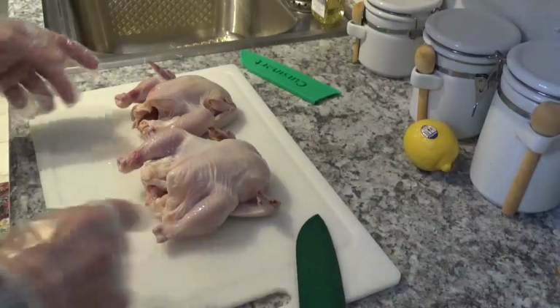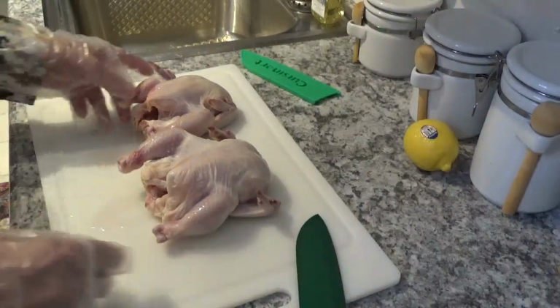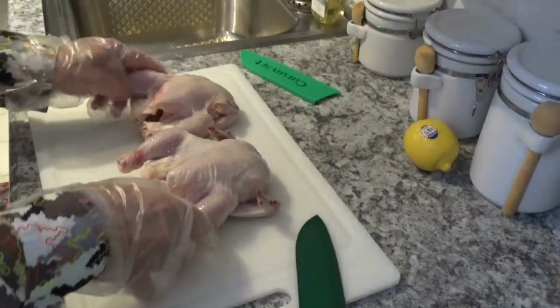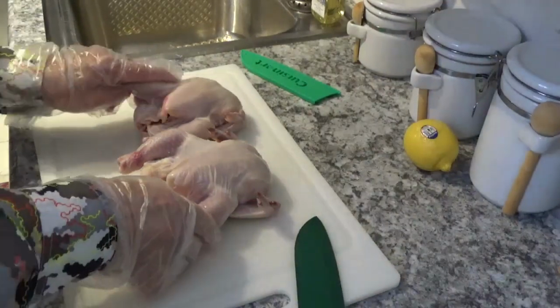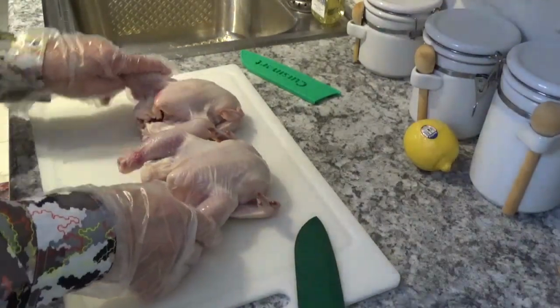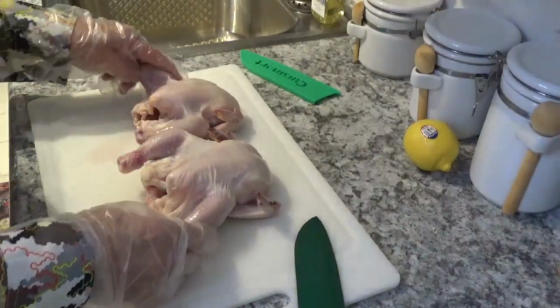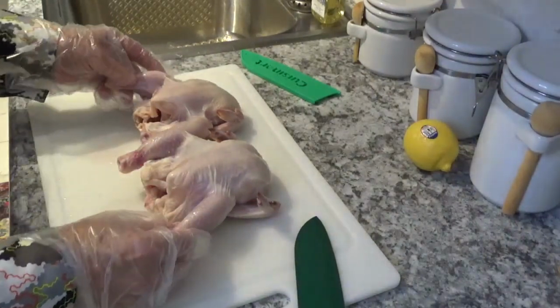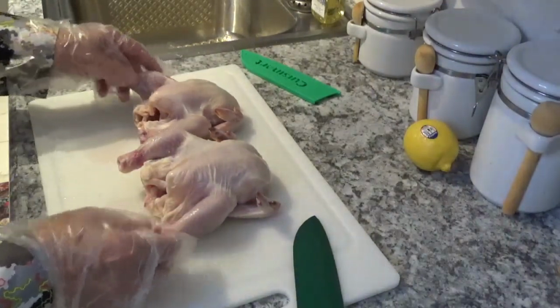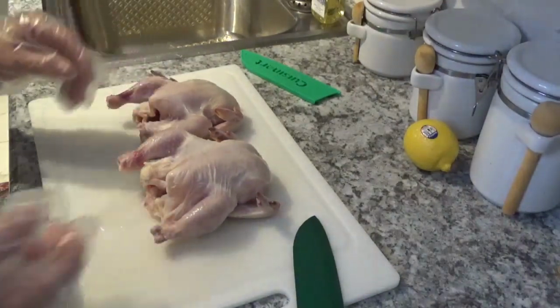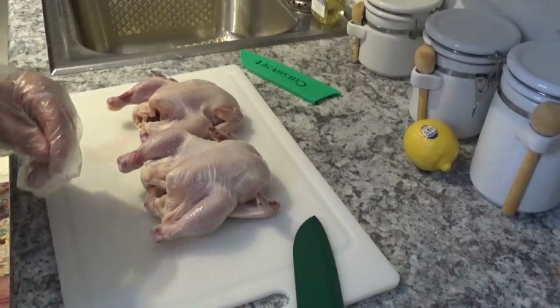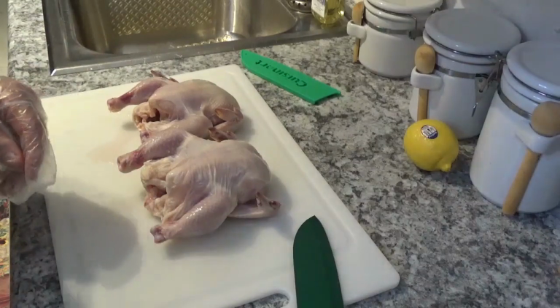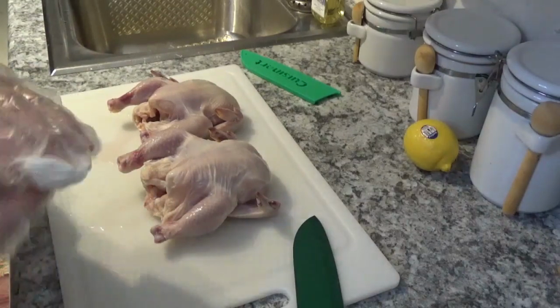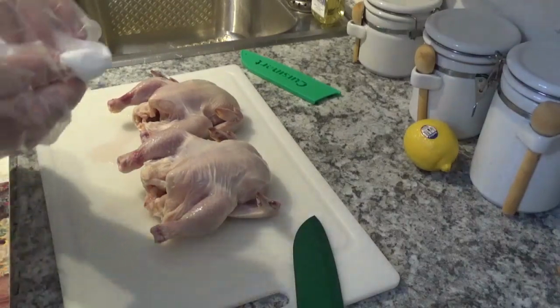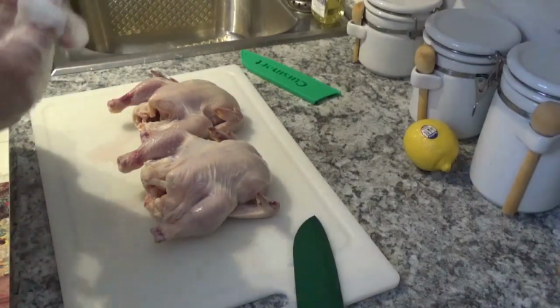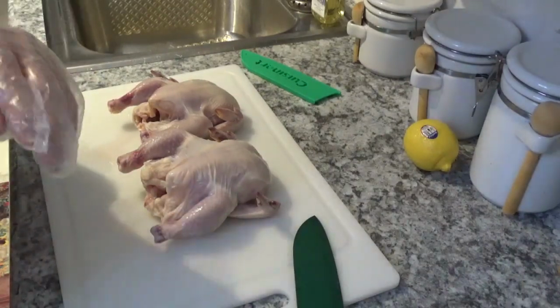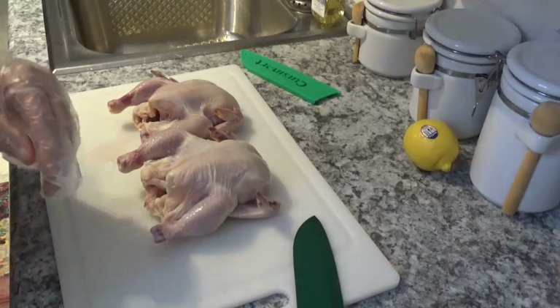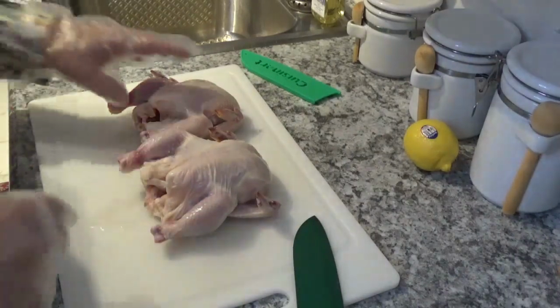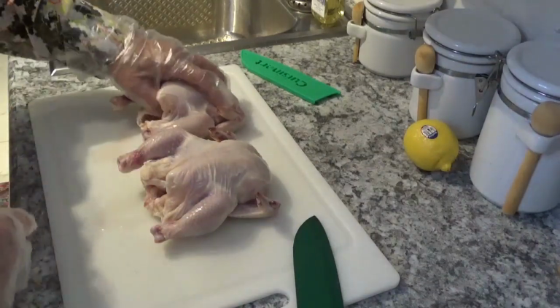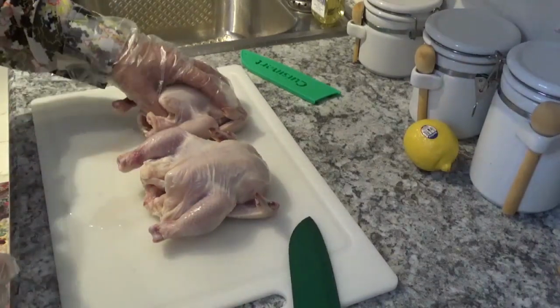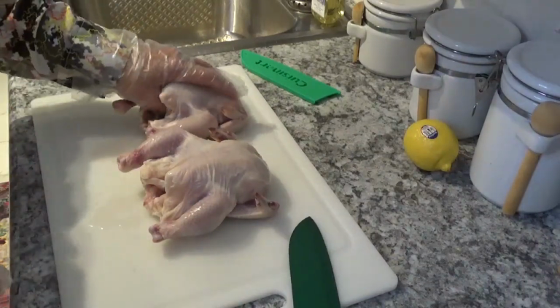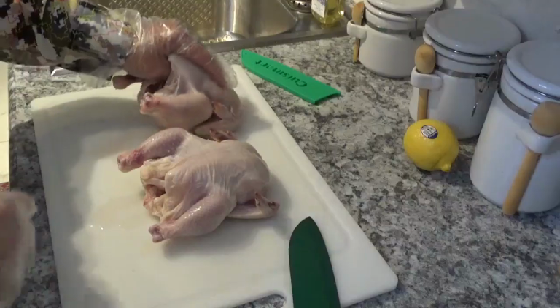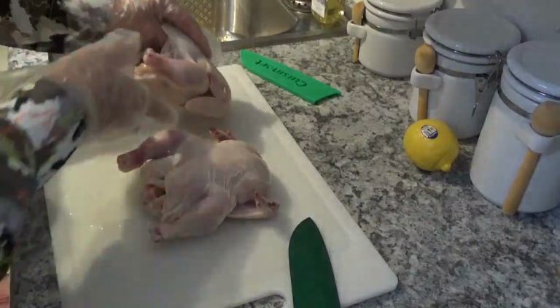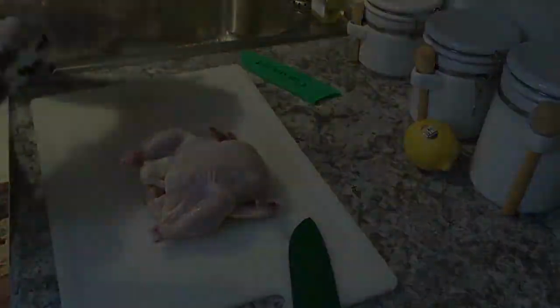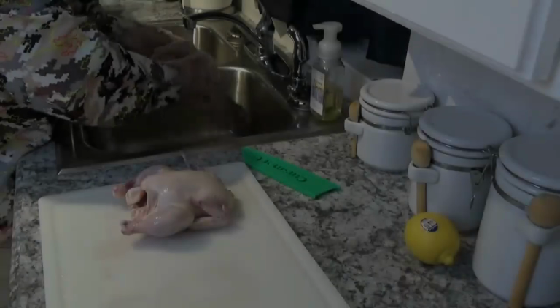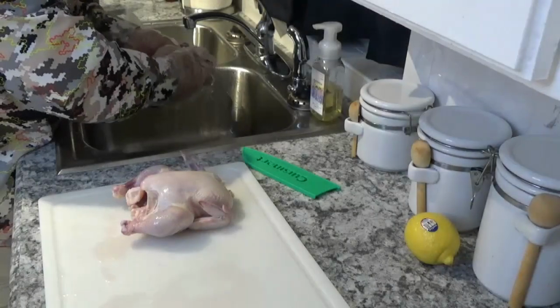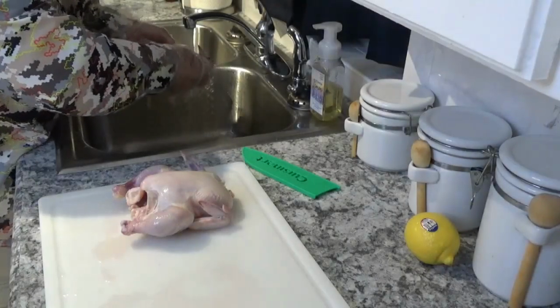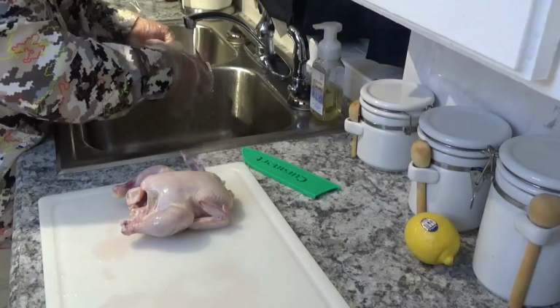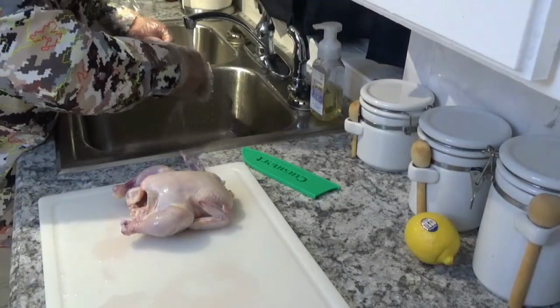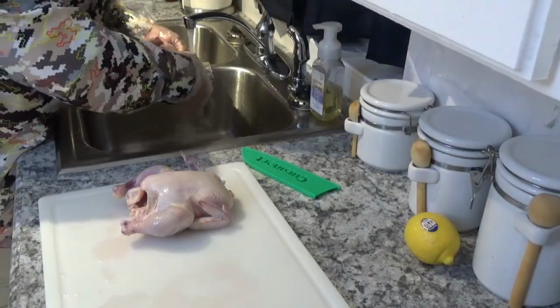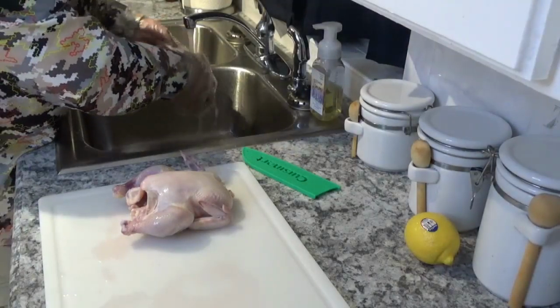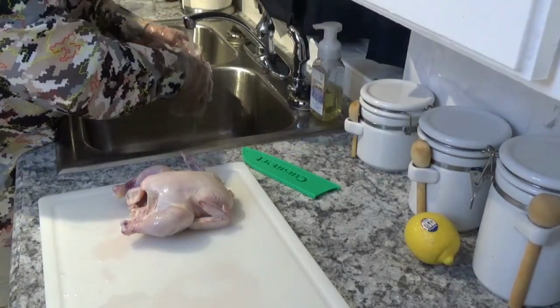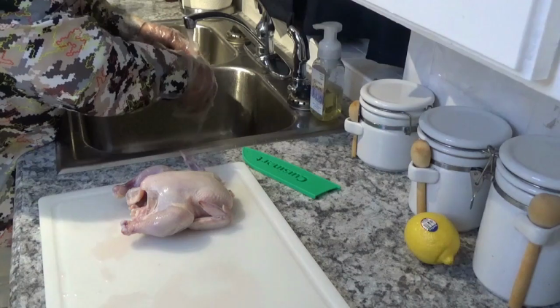Now like I say, these are pretty clean. I've already washed them once. I'm going to put them in here real quick and rinse them off one more time before I start putting stuff on them. They were really pretty clean to start with.